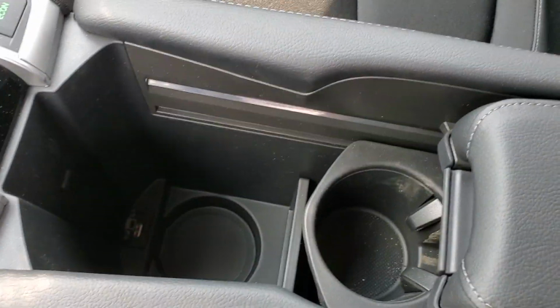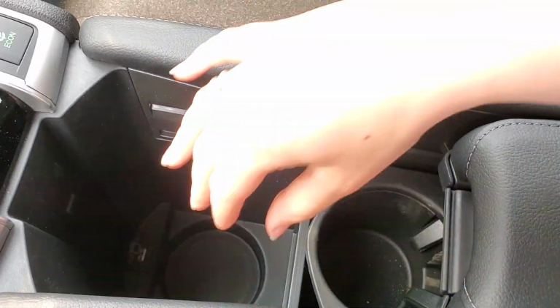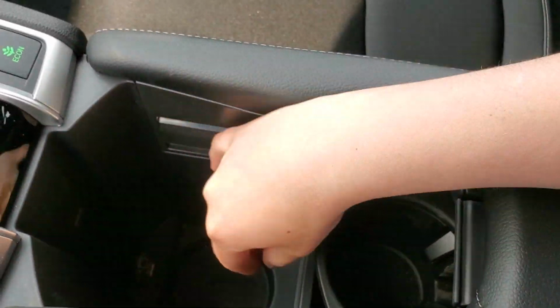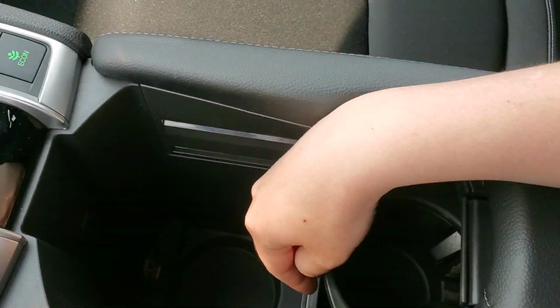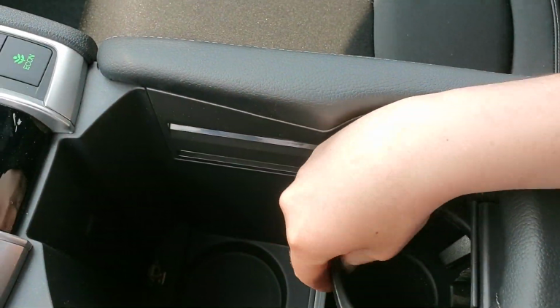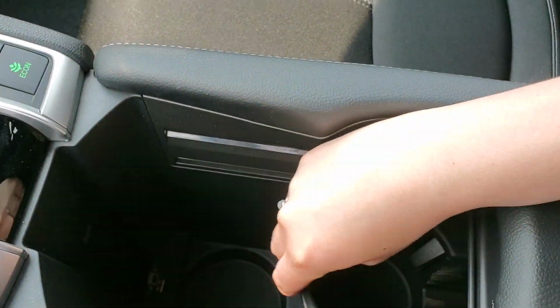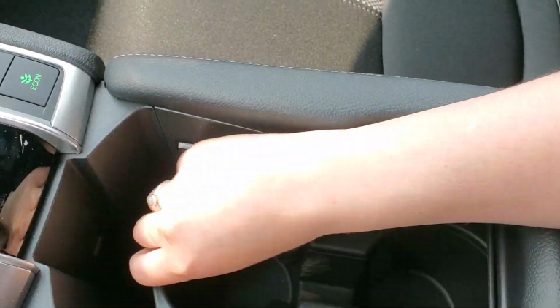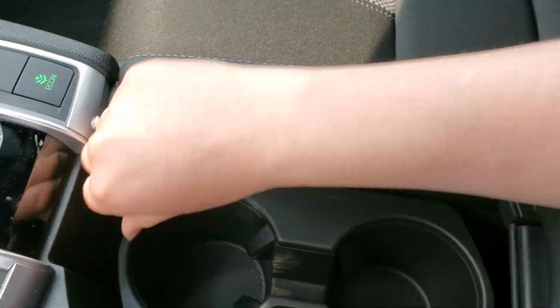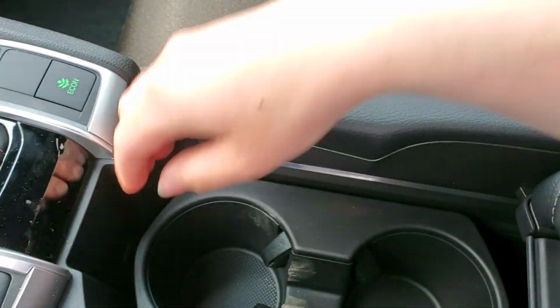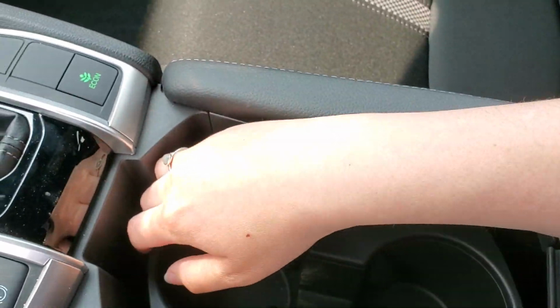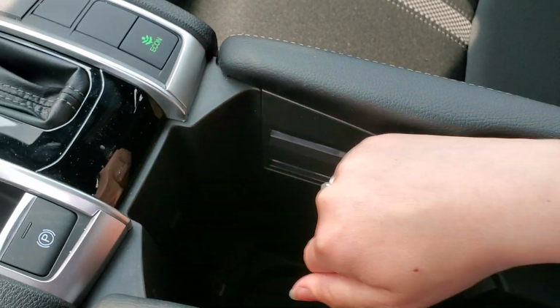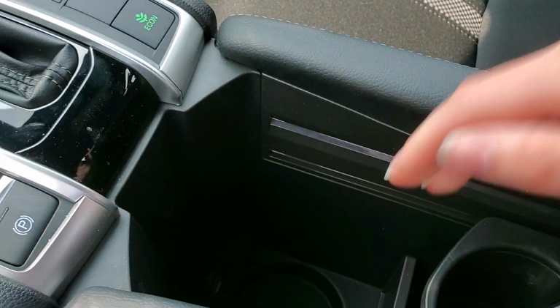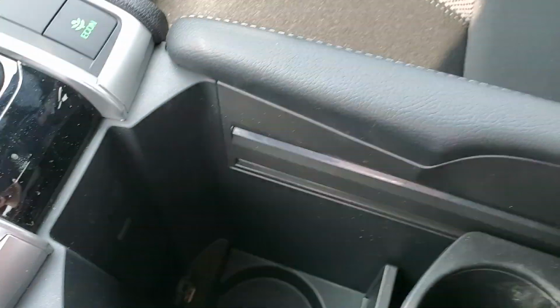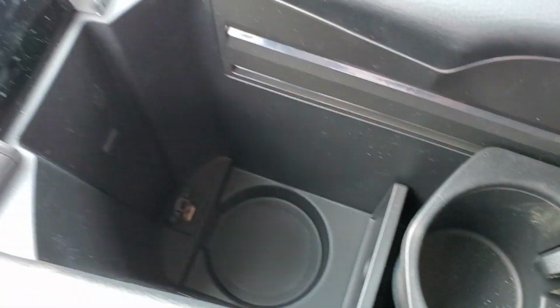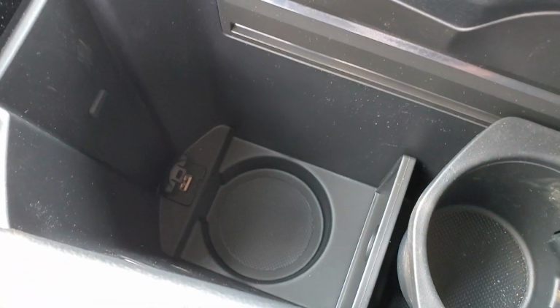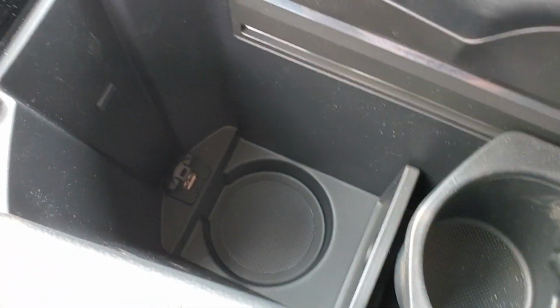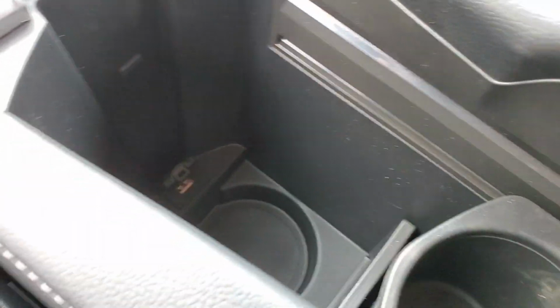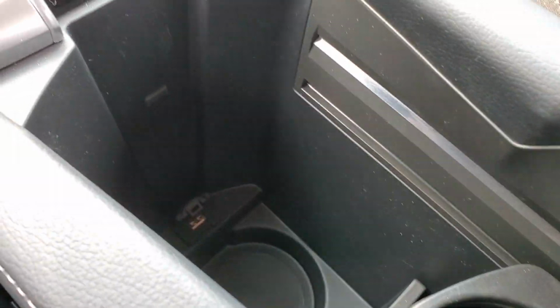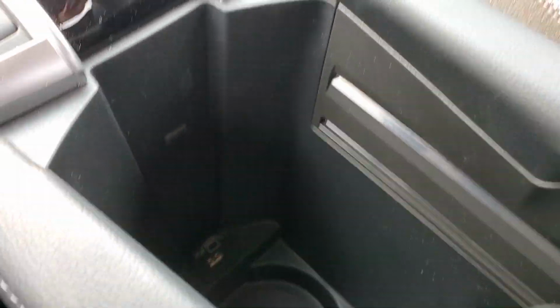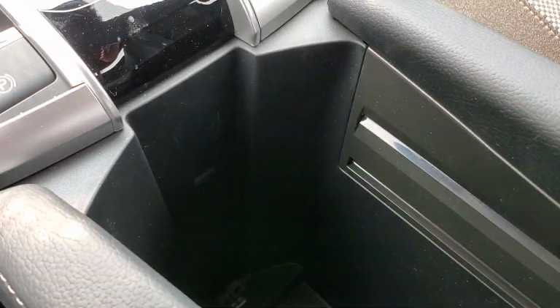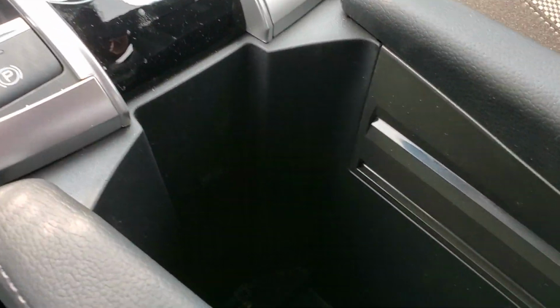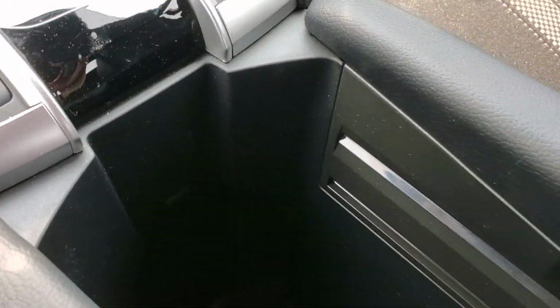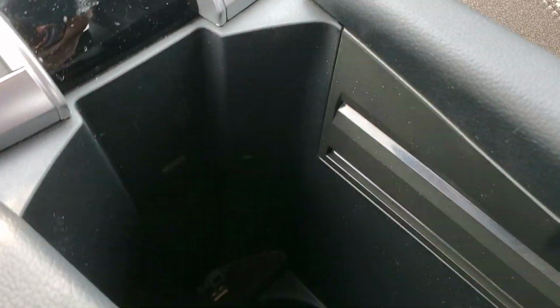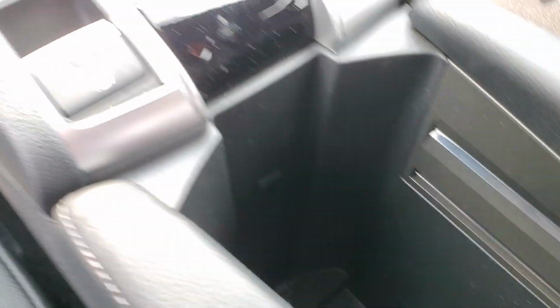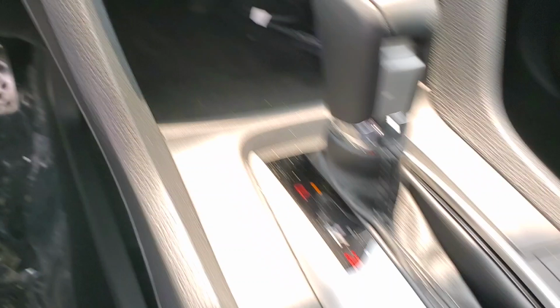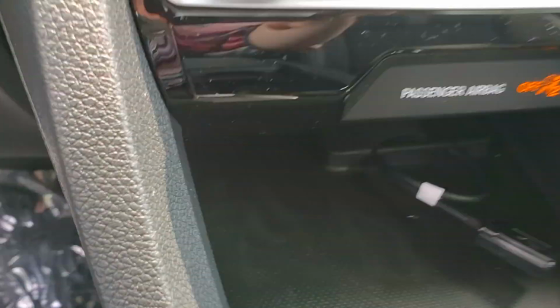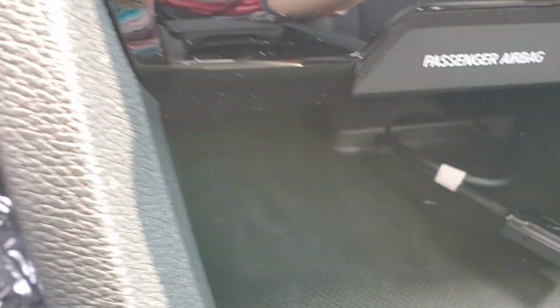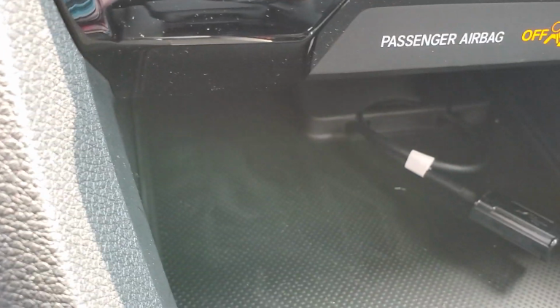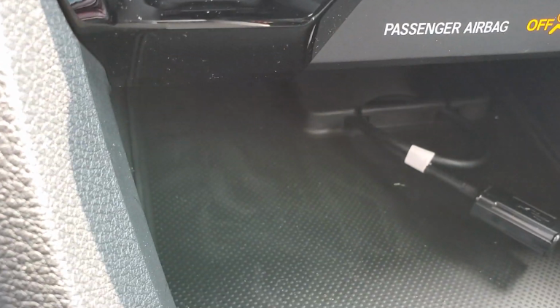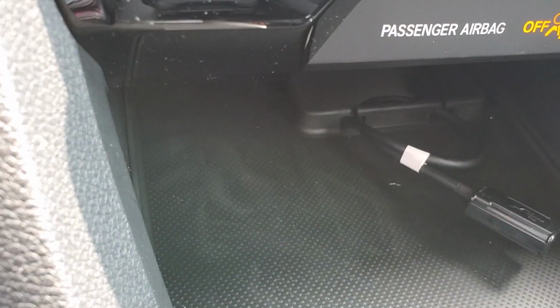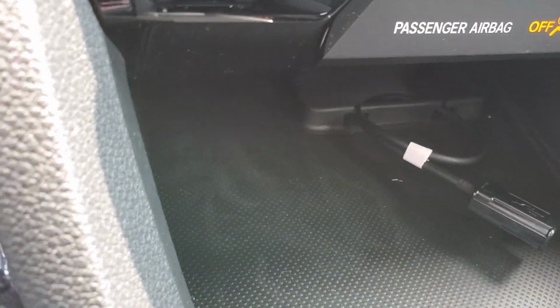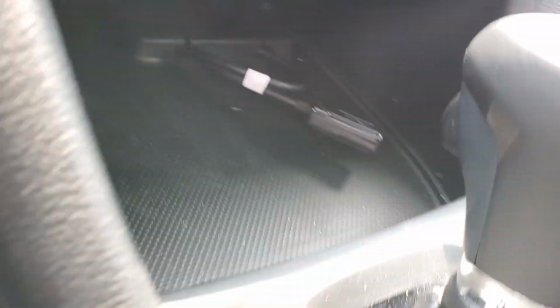The middle console has cup holders. You can slide them back and forth if you want to use the extra storage below there. There's also a USB port down there, and you can wire one up right through here as well.